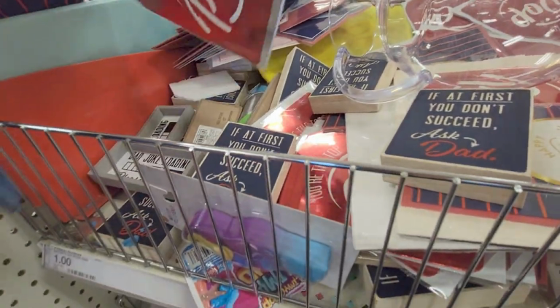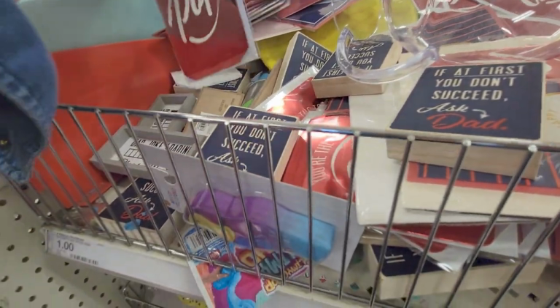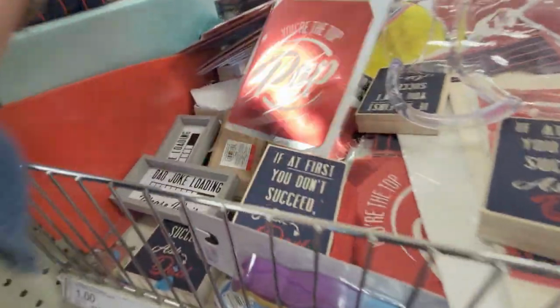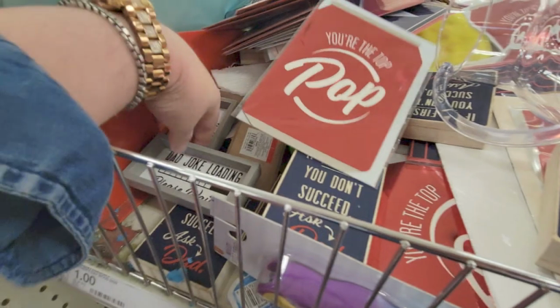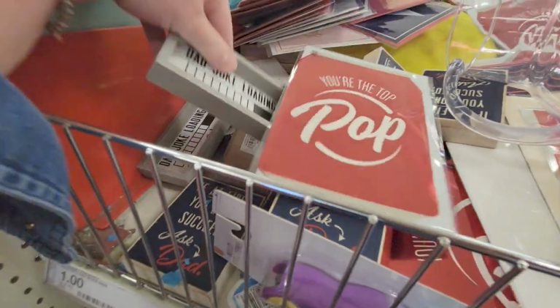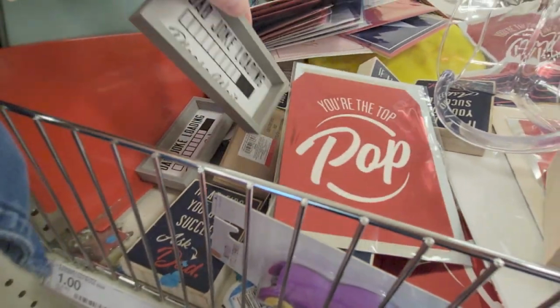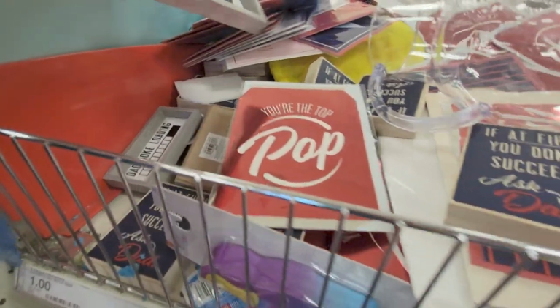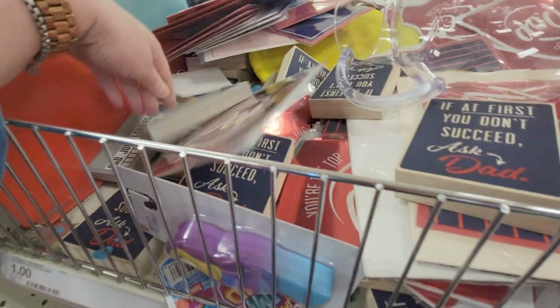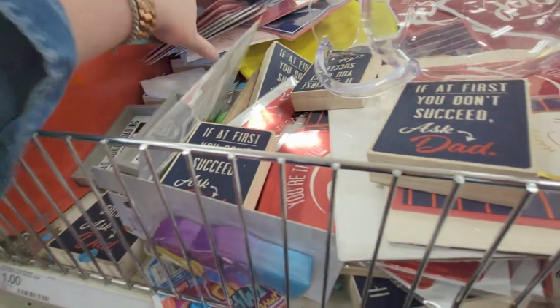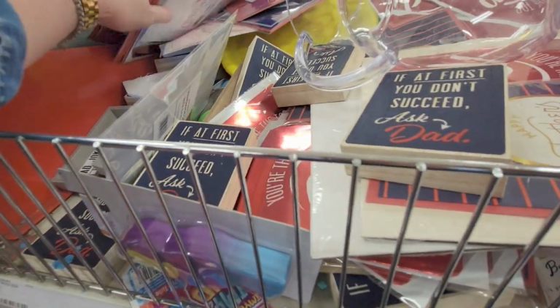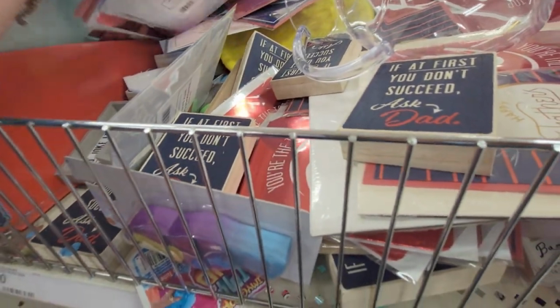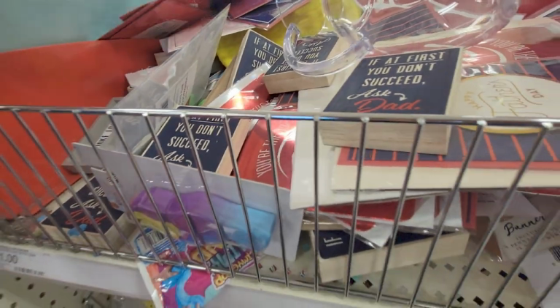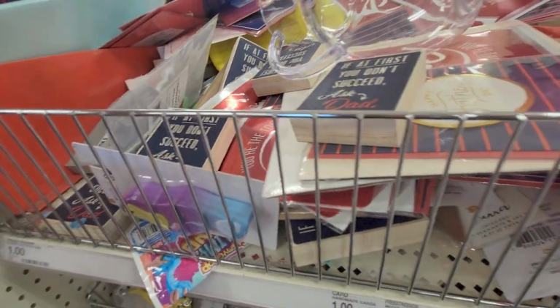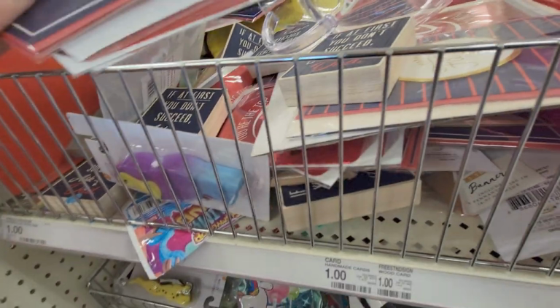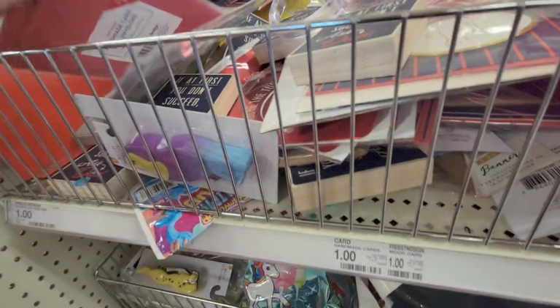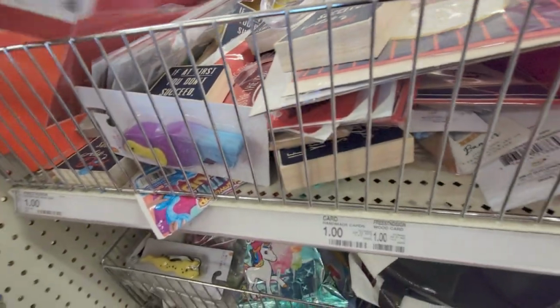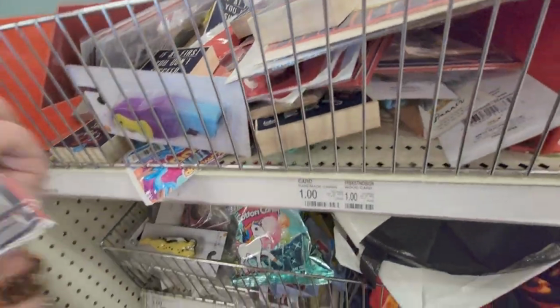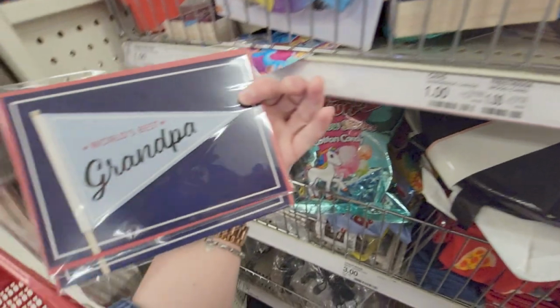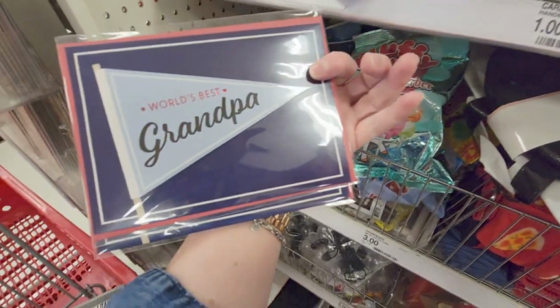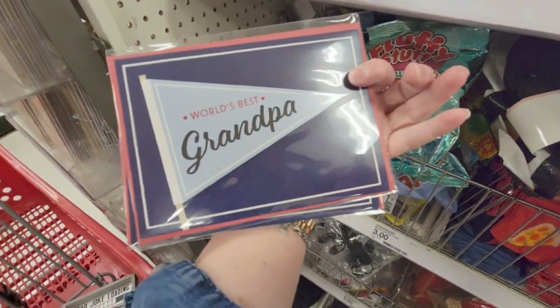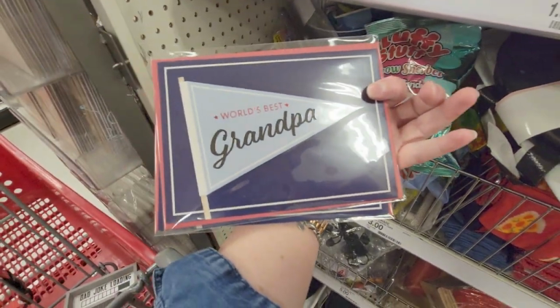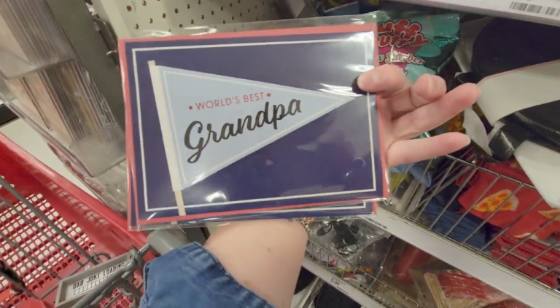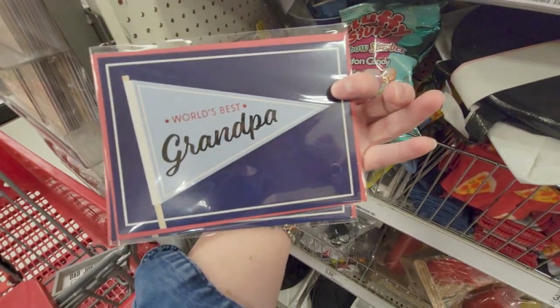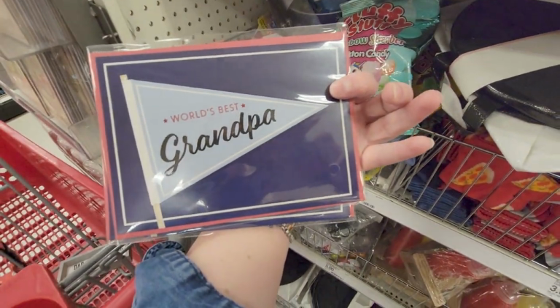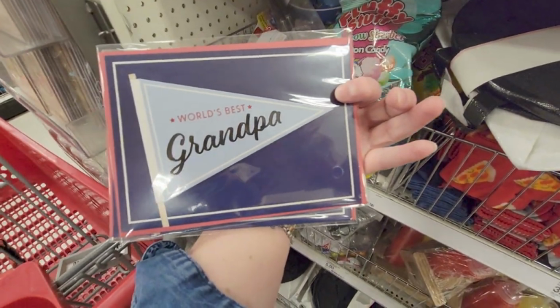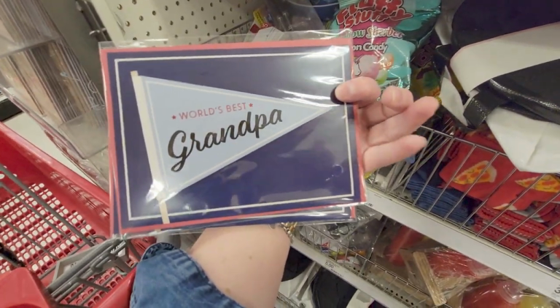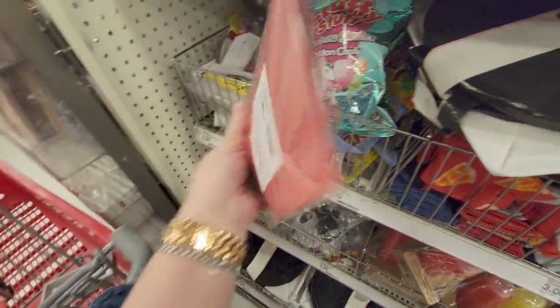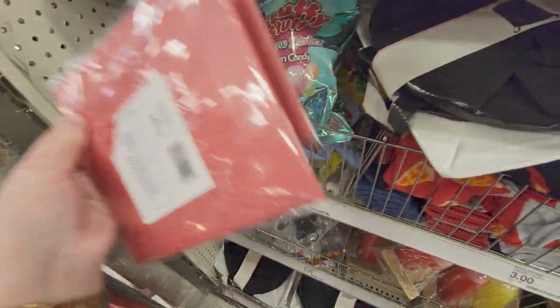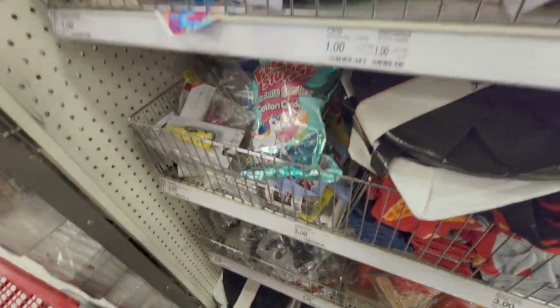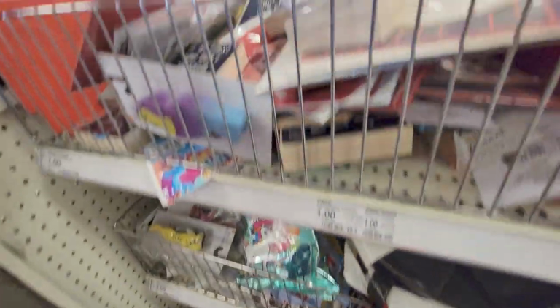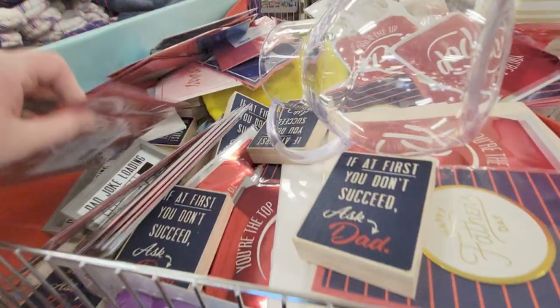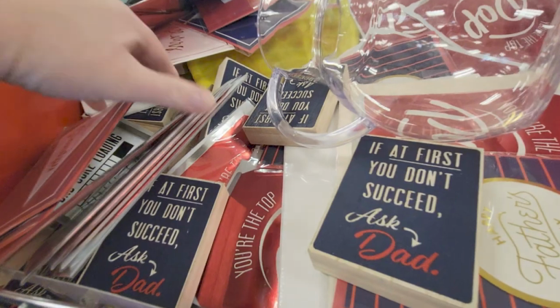Let's see the other cards — they have some that say 'World's Best Grandpa,' that's really cute.